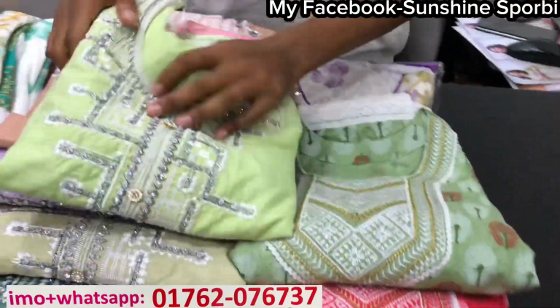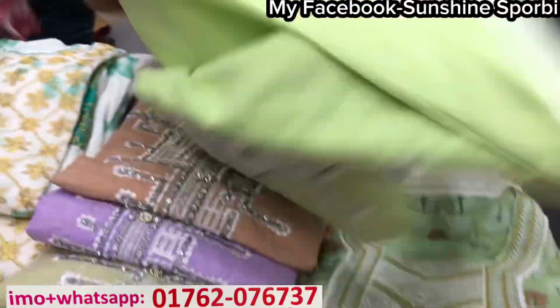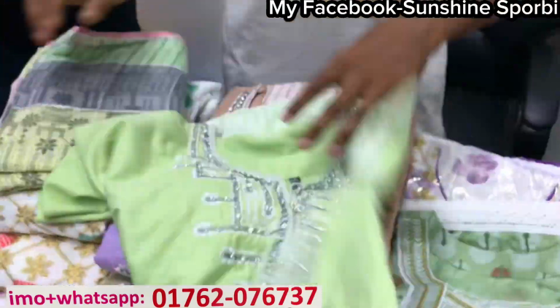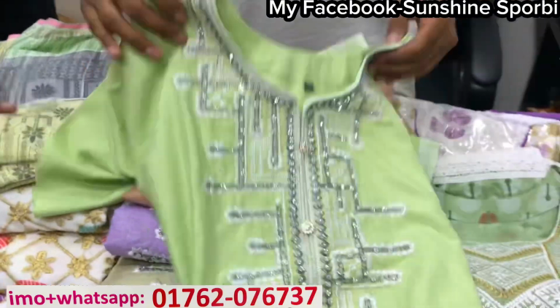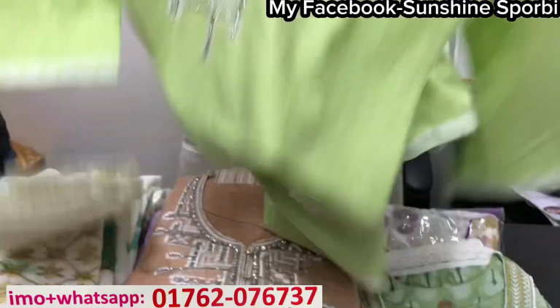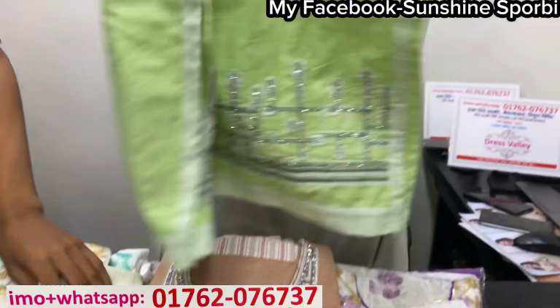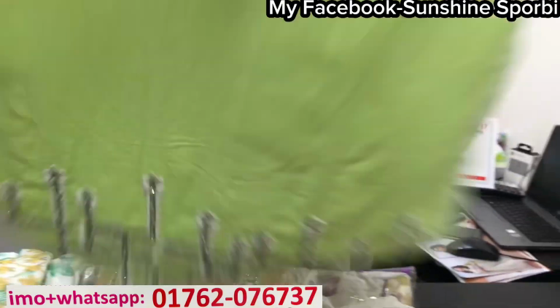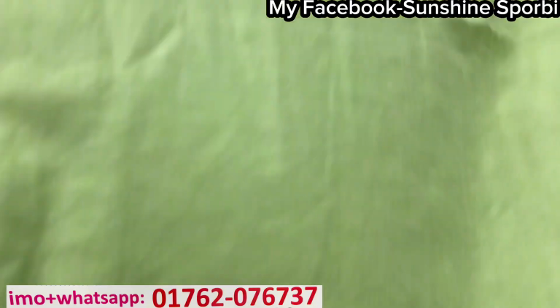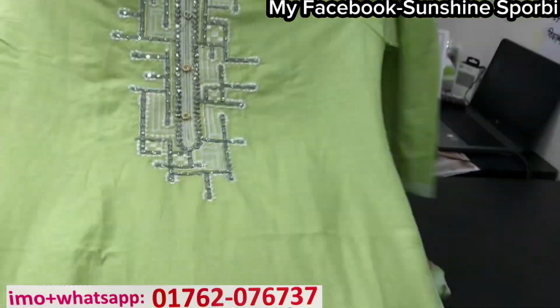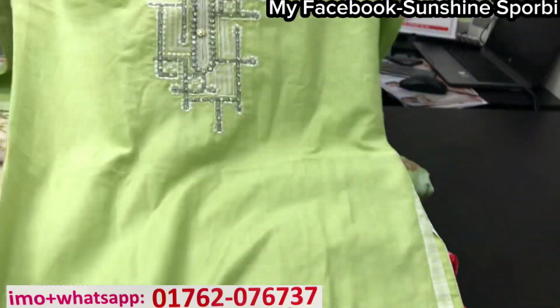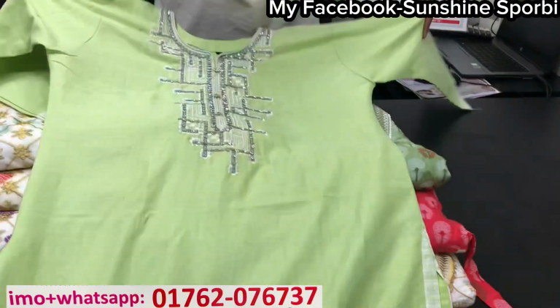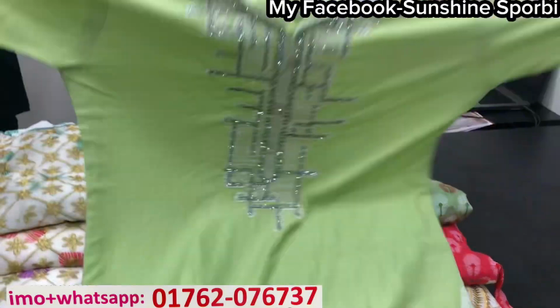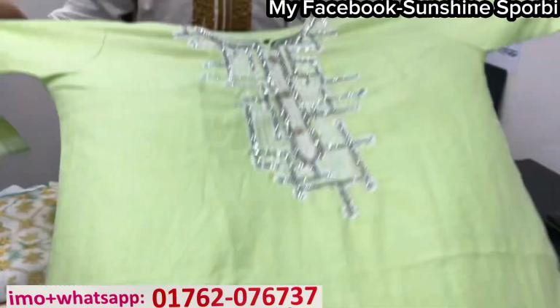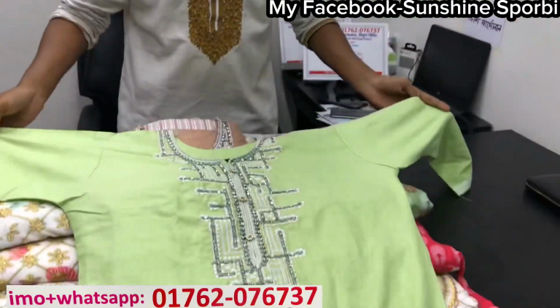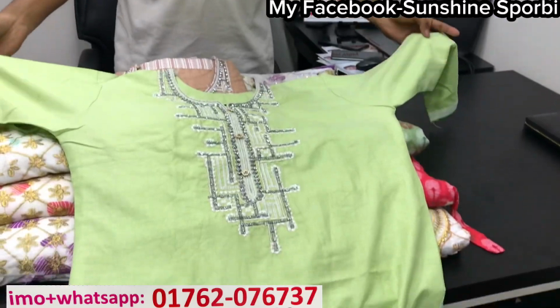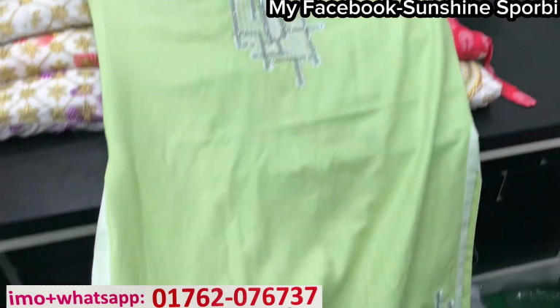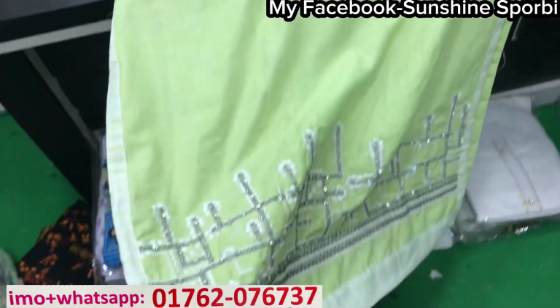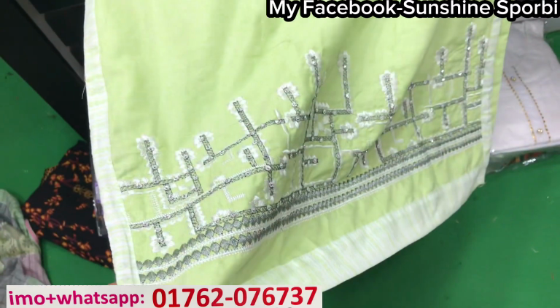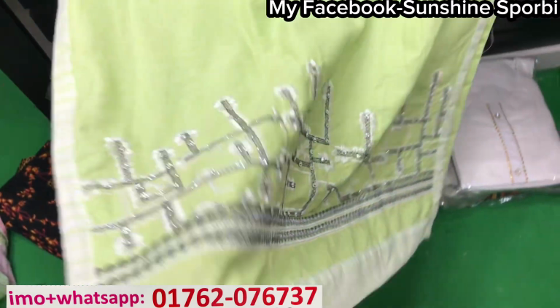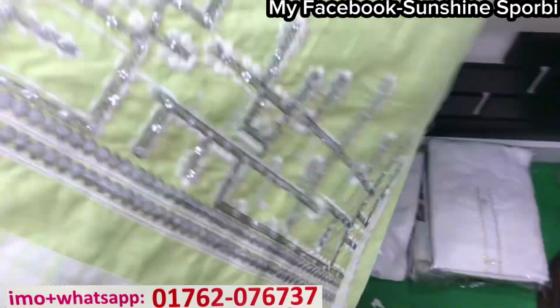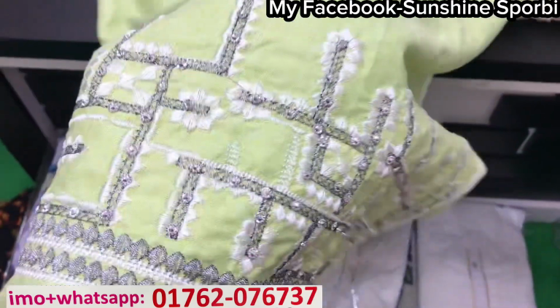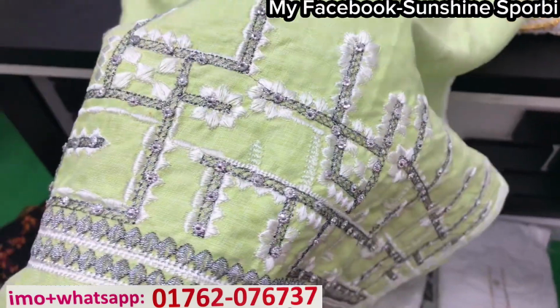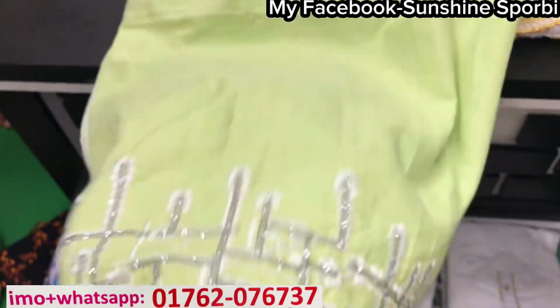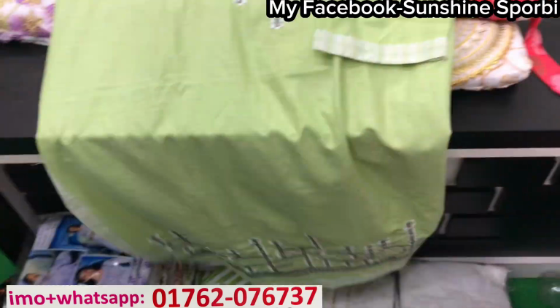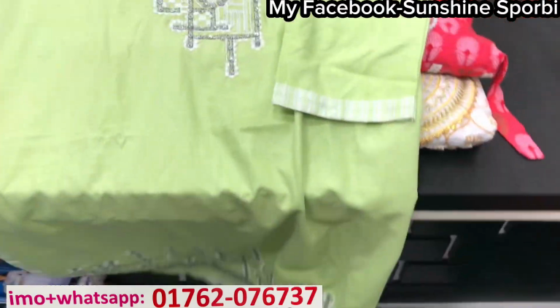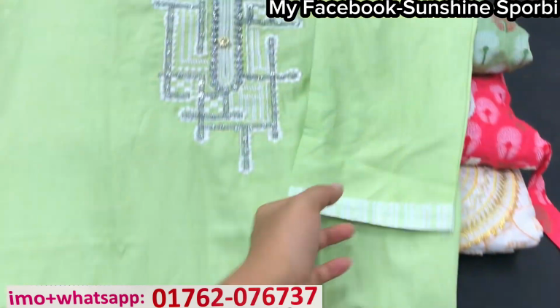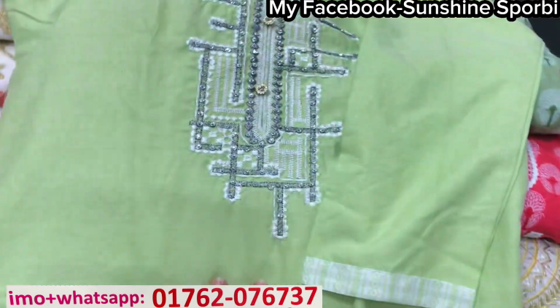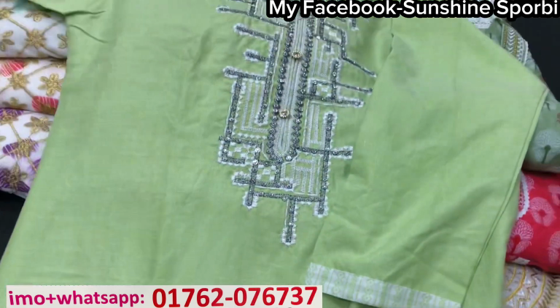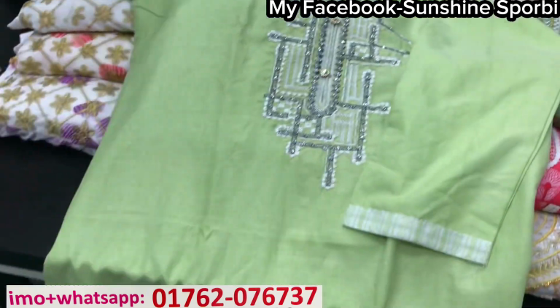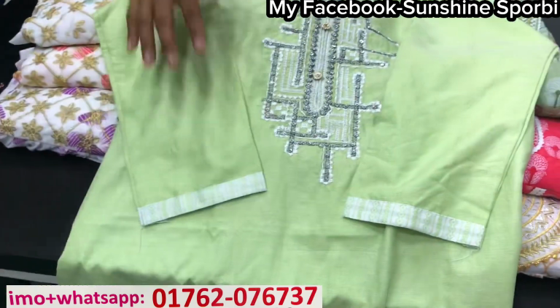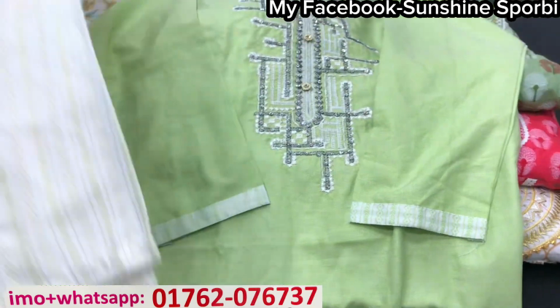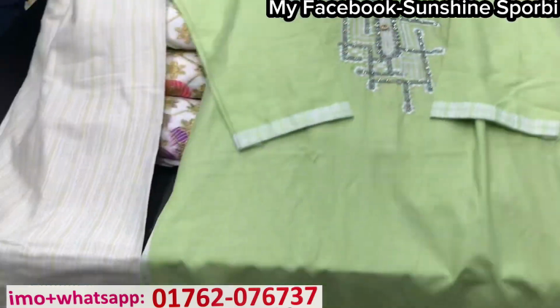Now let's go to this dress. This is a chemist system — chemist dress, it is sequence plus stone. The same thing for the left side is the same. This is a chemist, and a chemist.